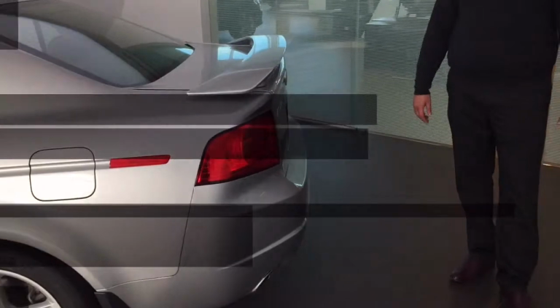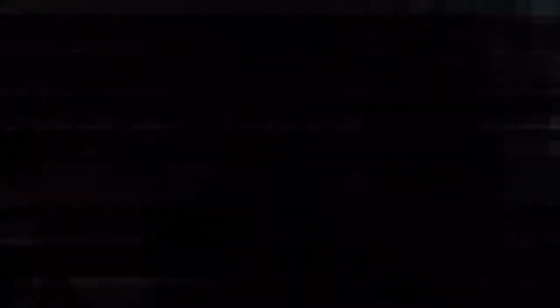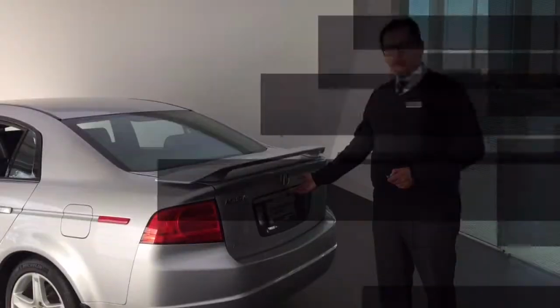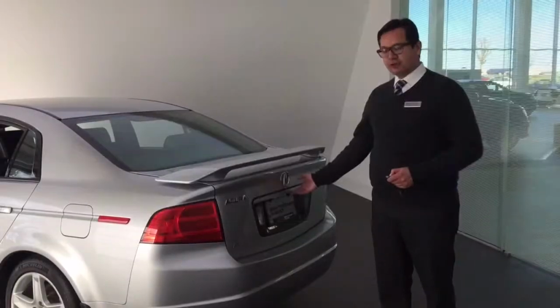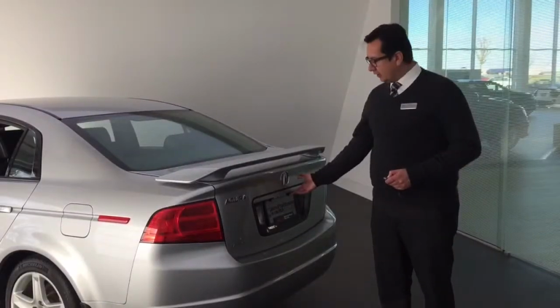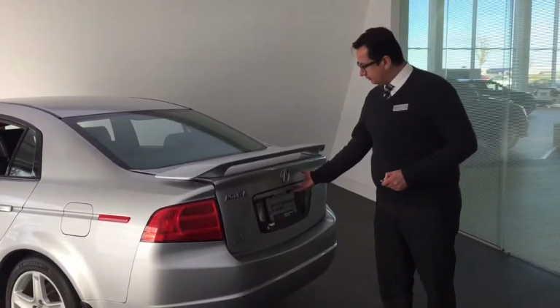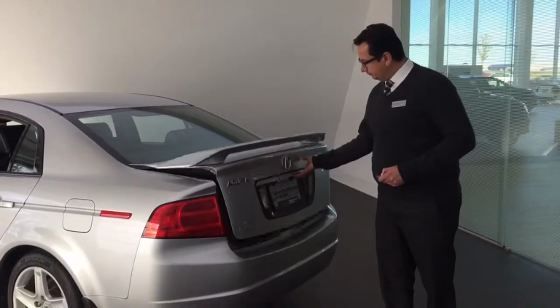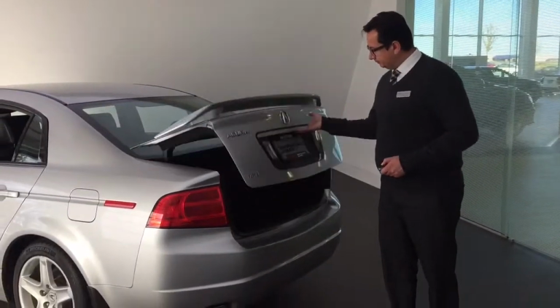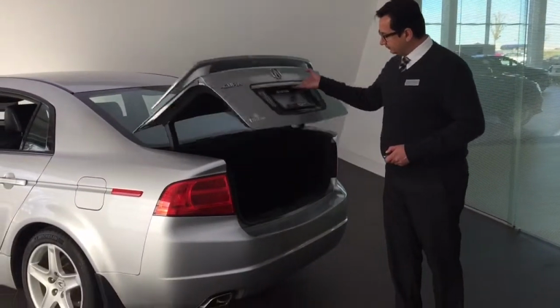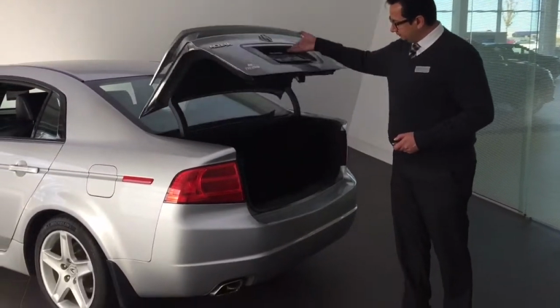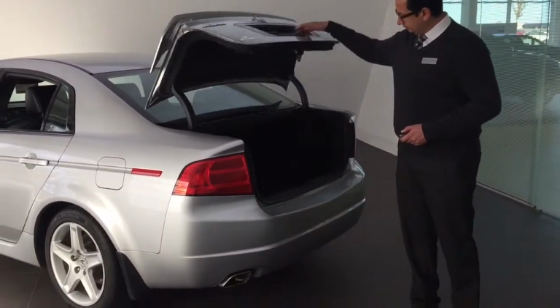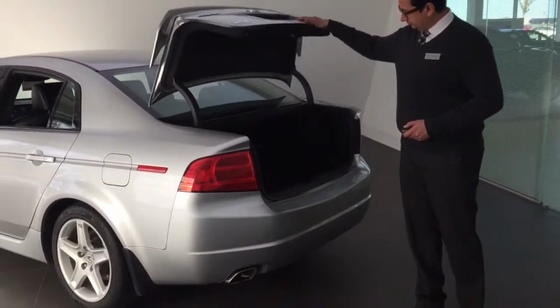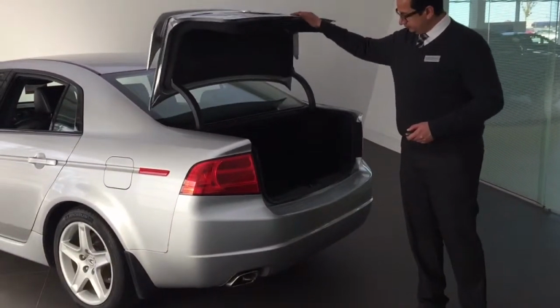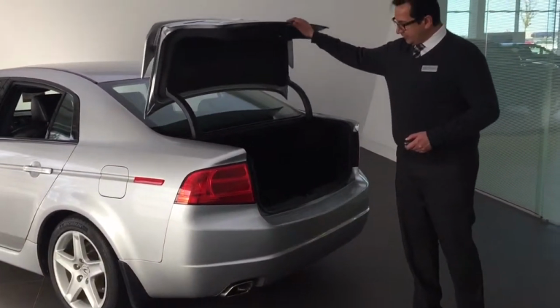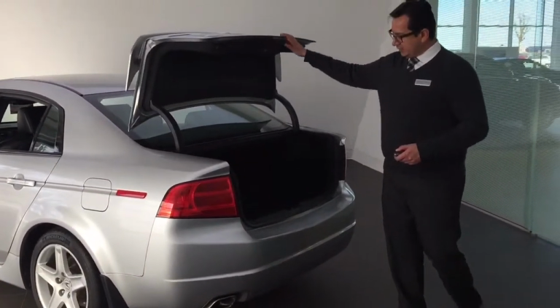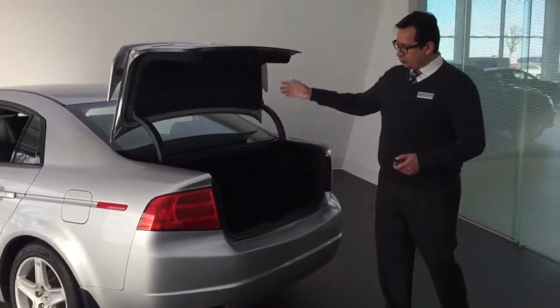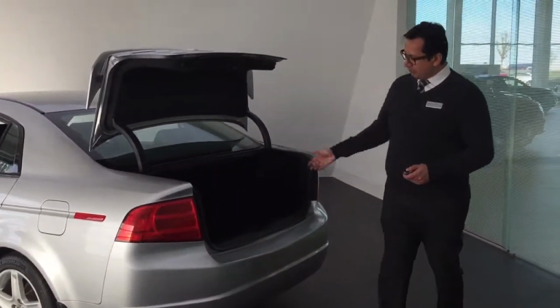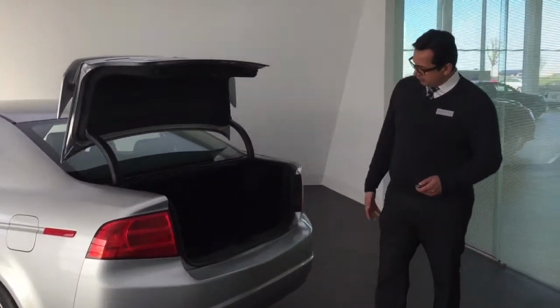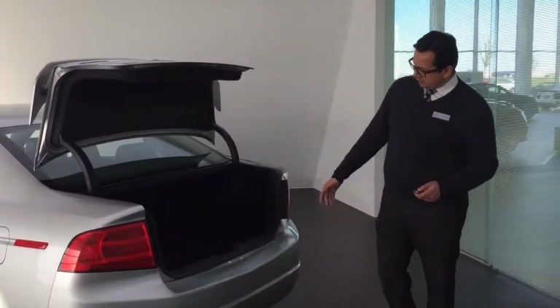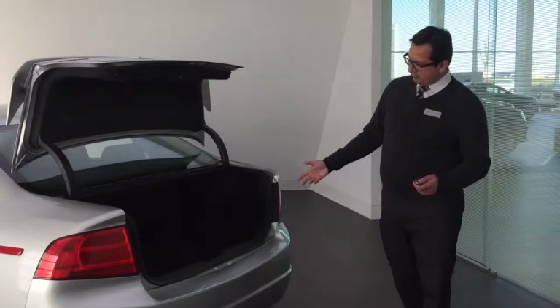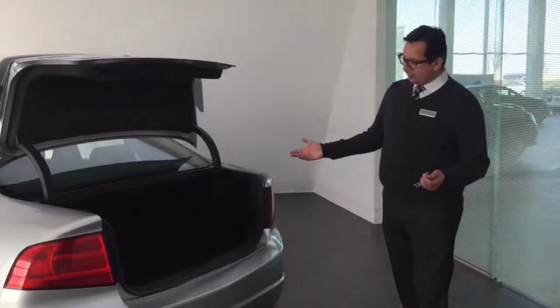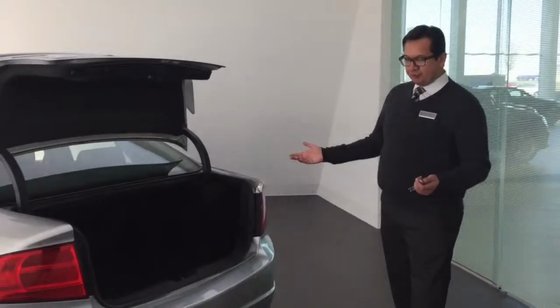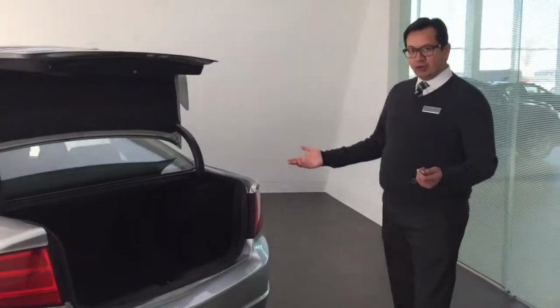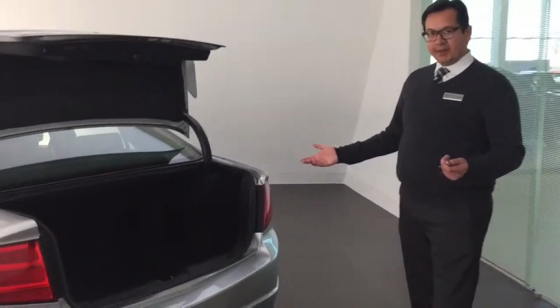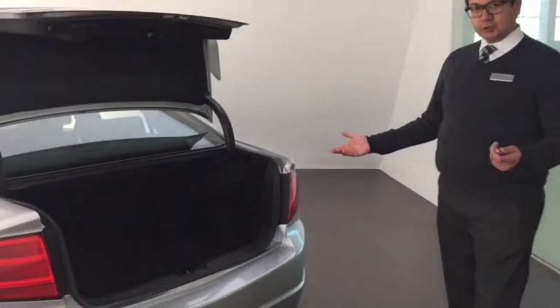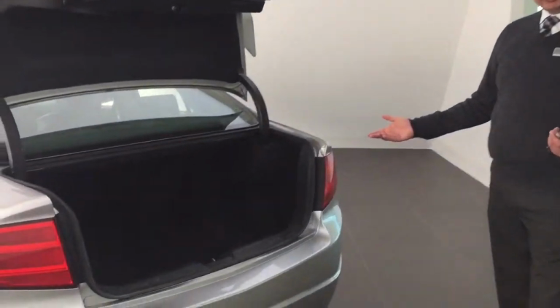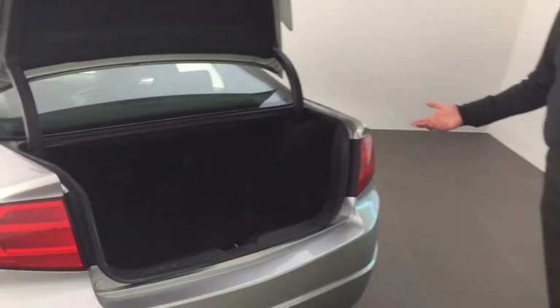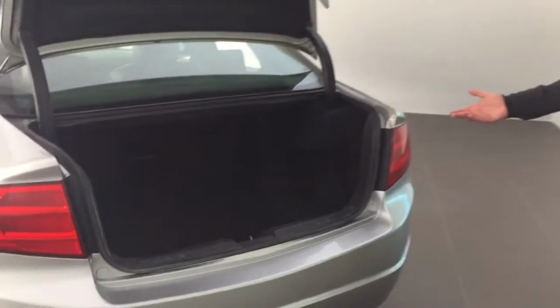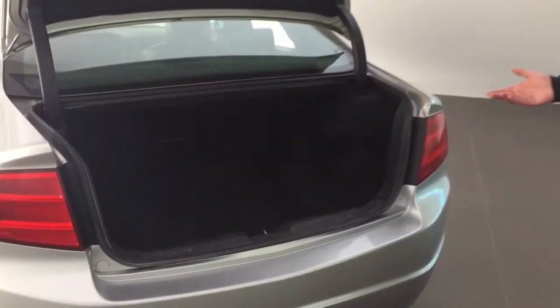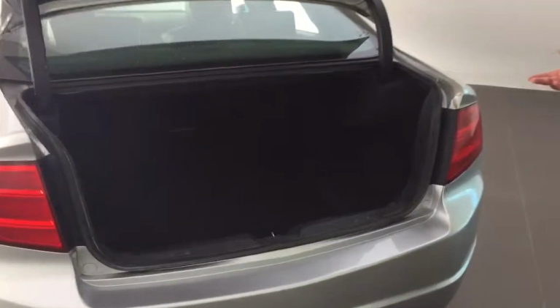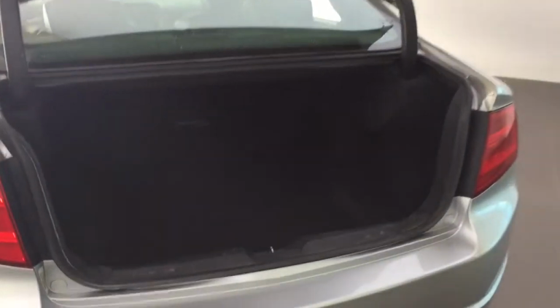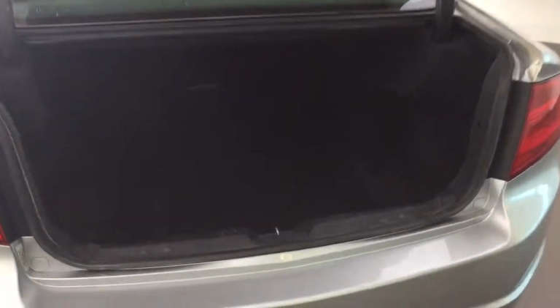I'll show you the trunk of the car. It's a huge trunk. It will fit a few golf bags or suitcases, whatever is required.